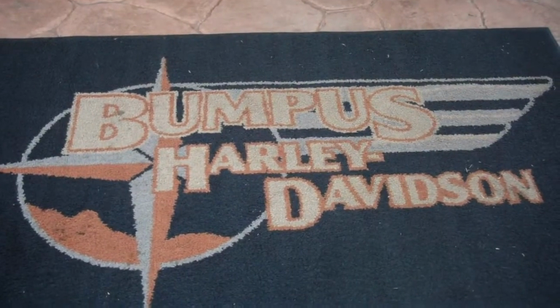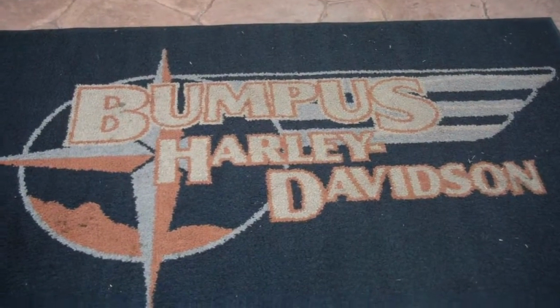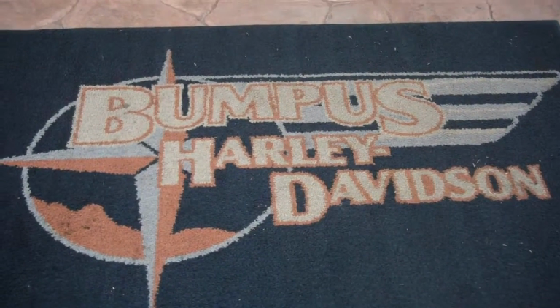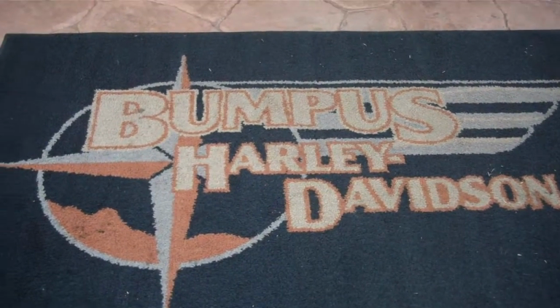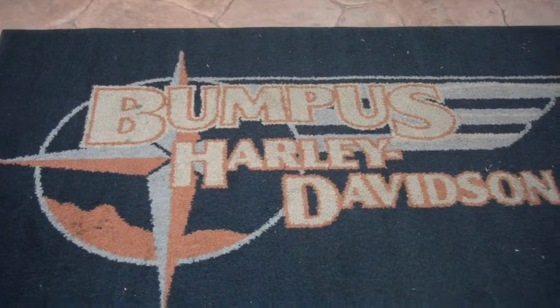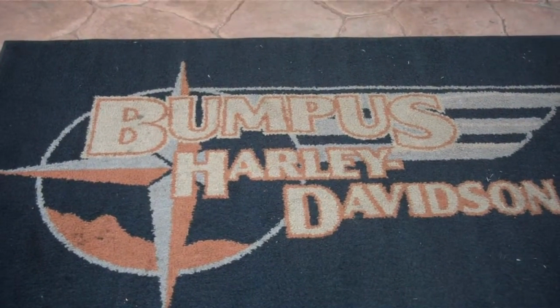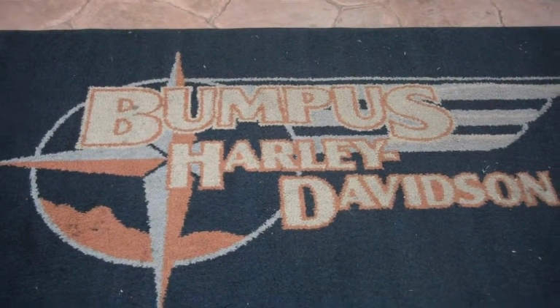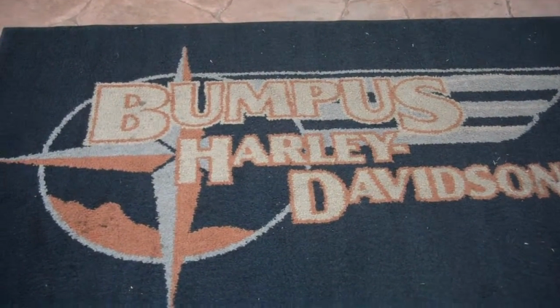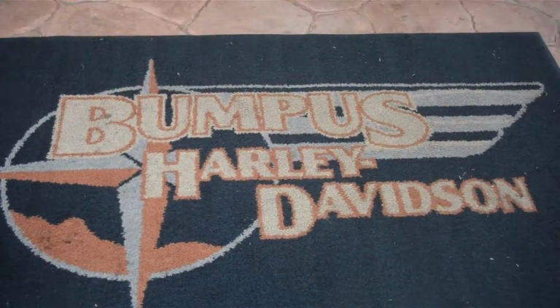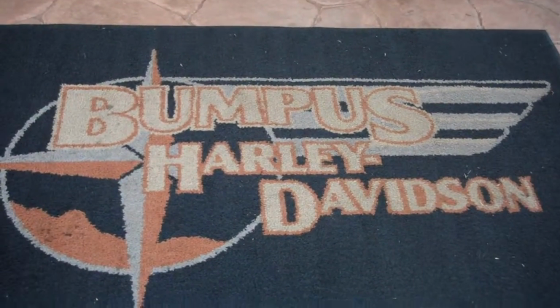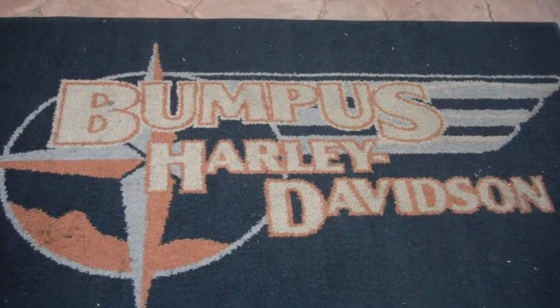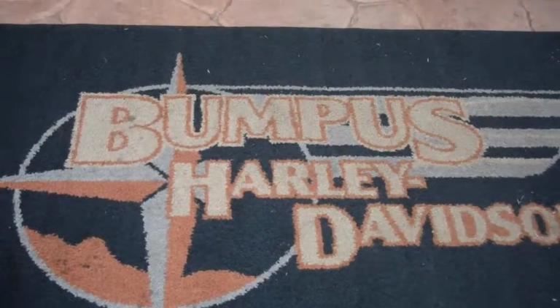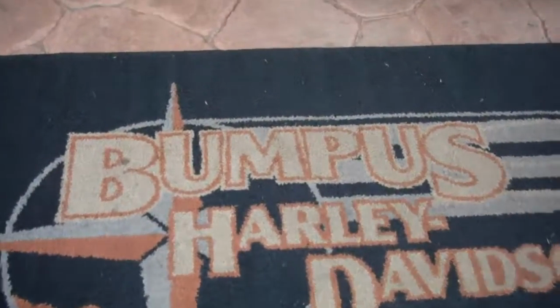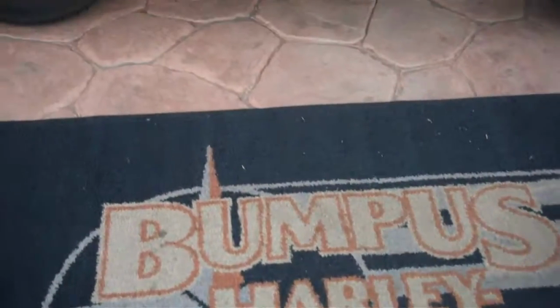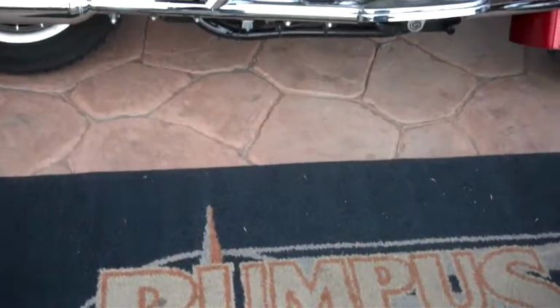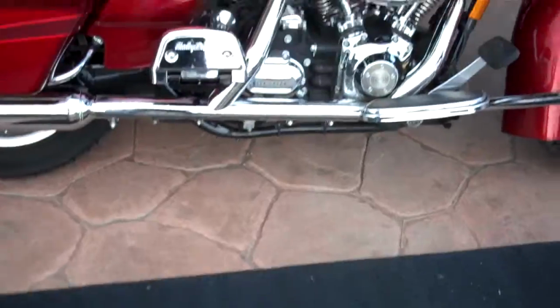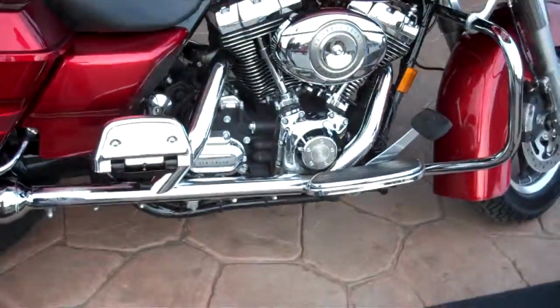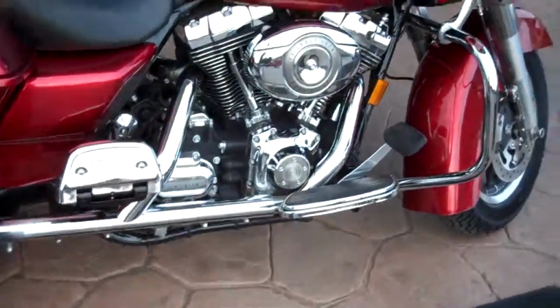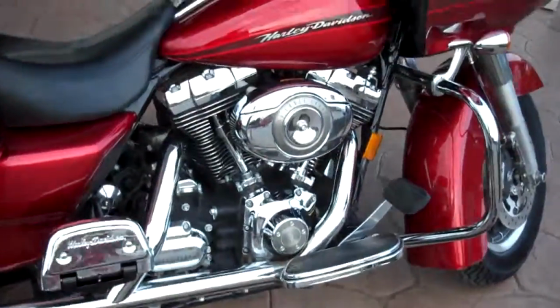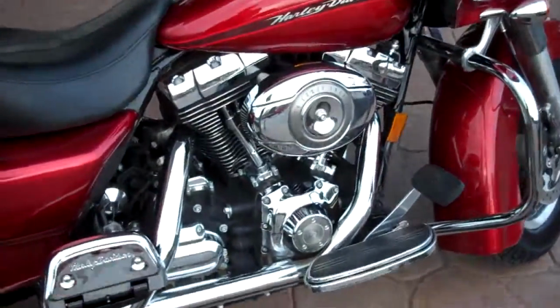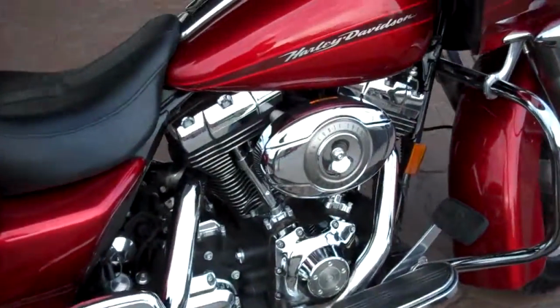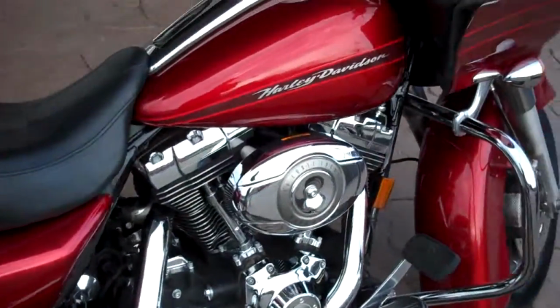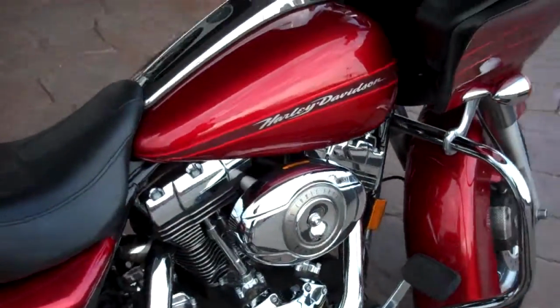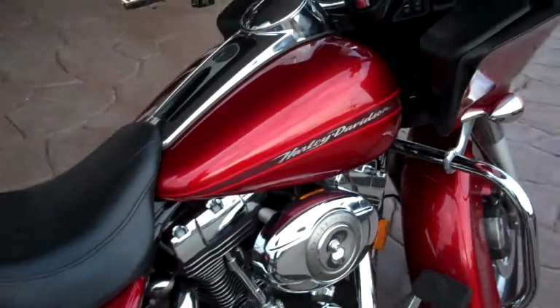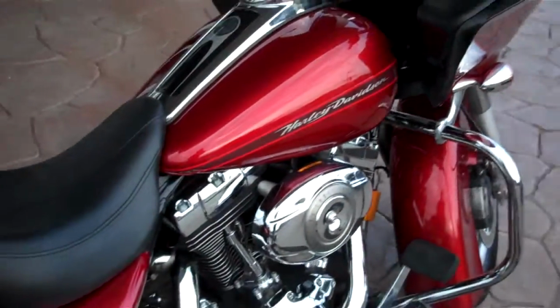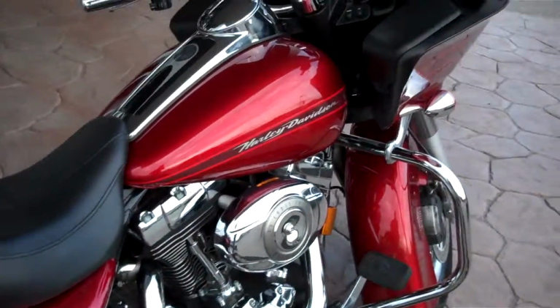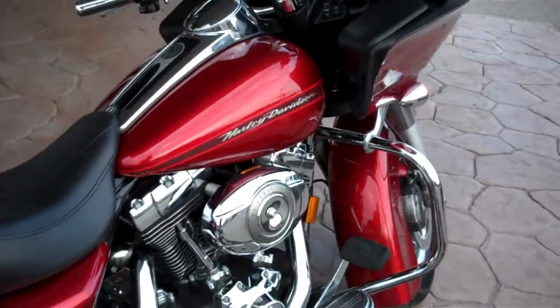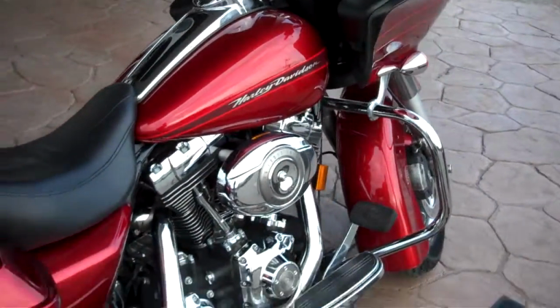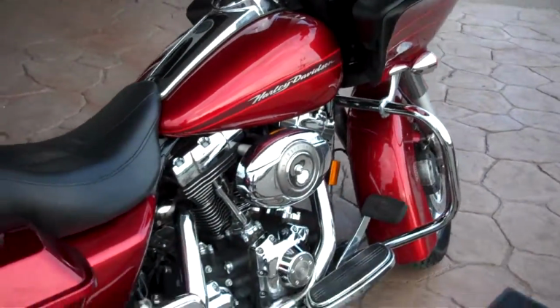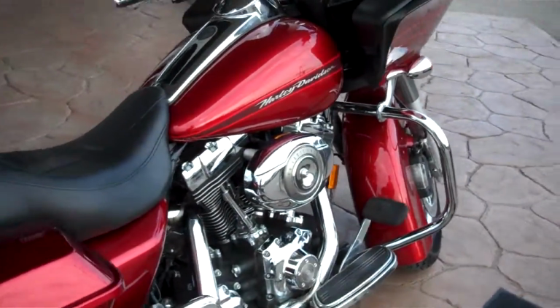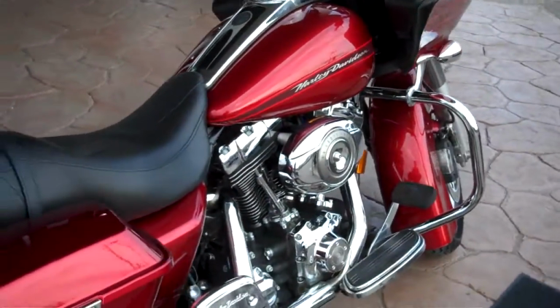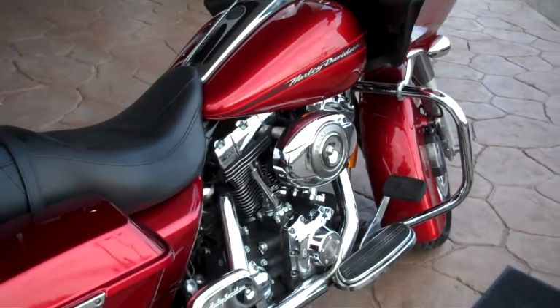Hey, this is Greg down at Bumpus Harley-Davidson in Murfreesboro, Tennessee, internet motorcycle sales. What we have here is a 2008 Road Glide.